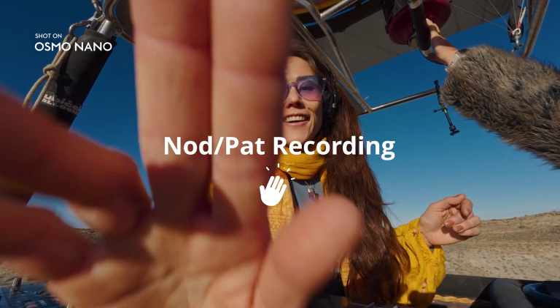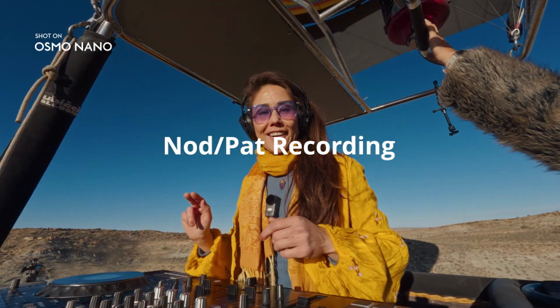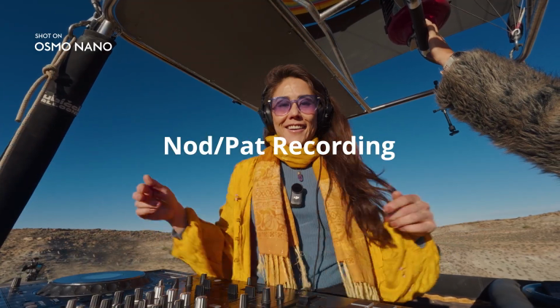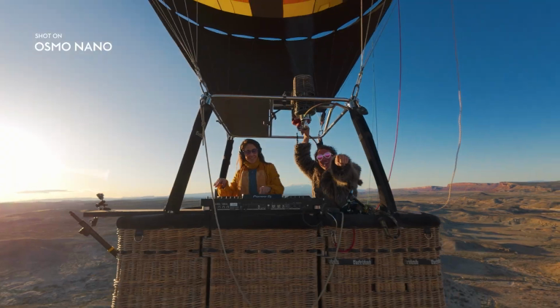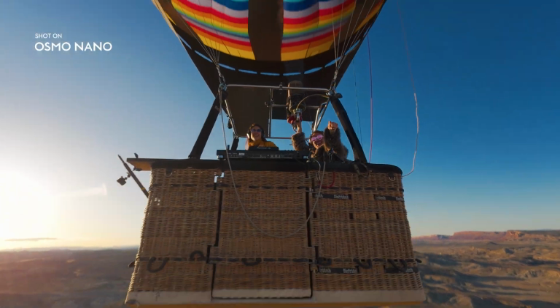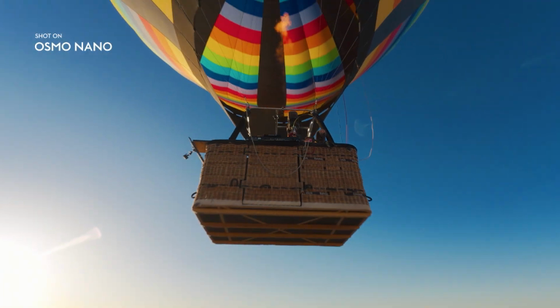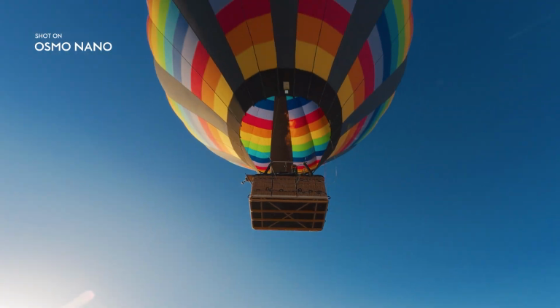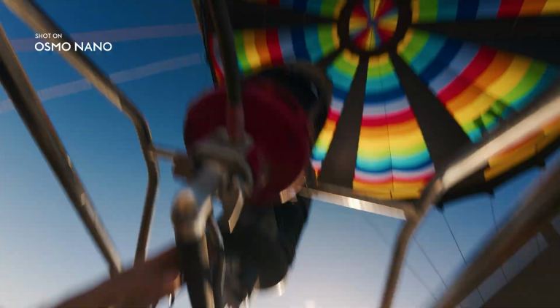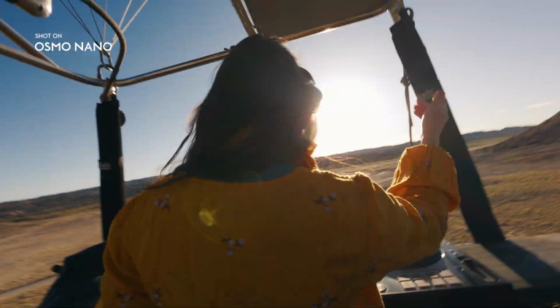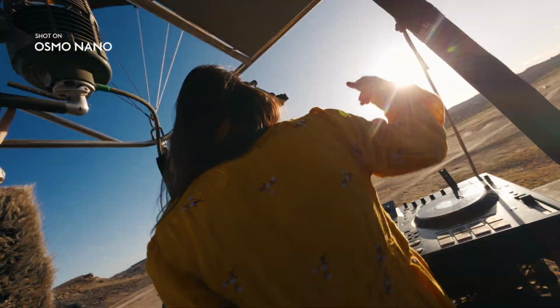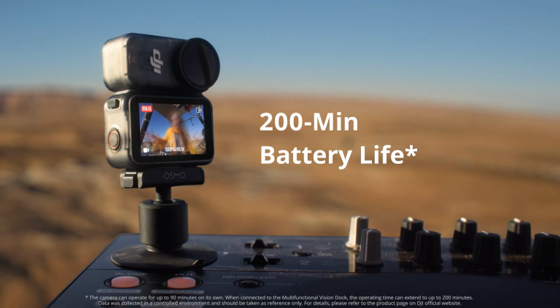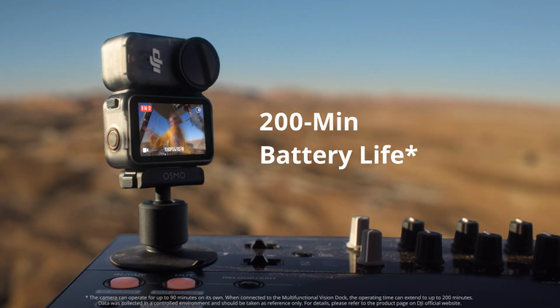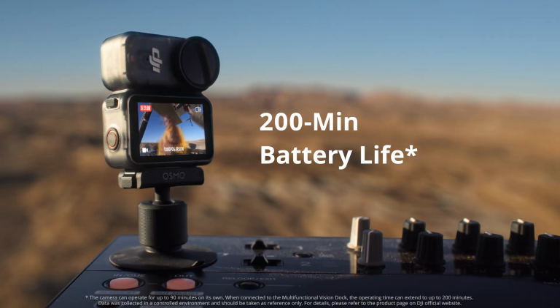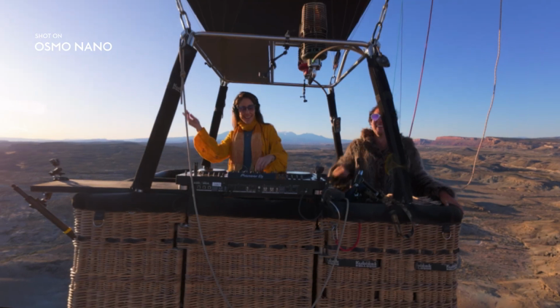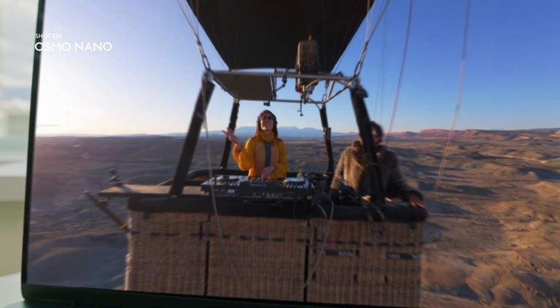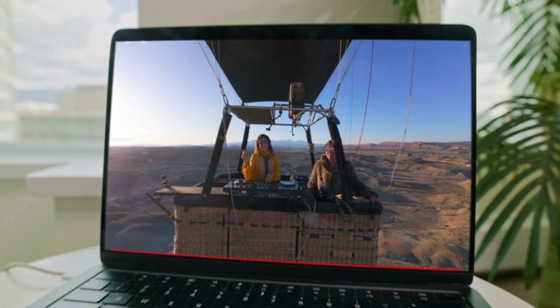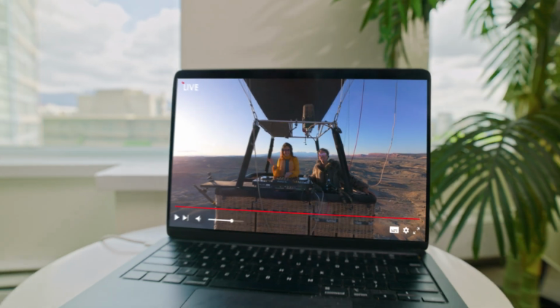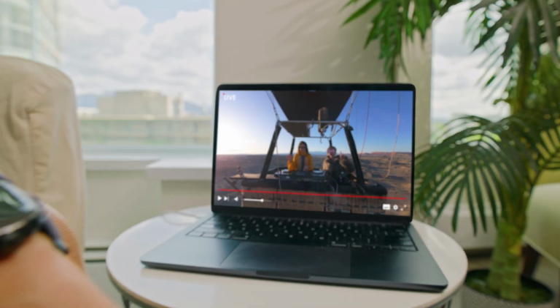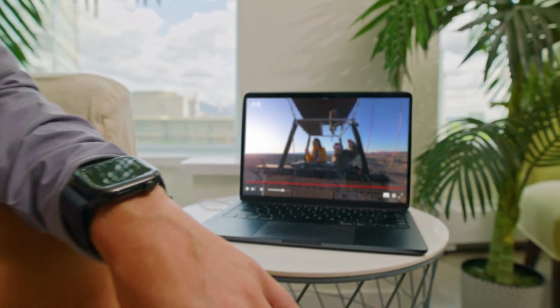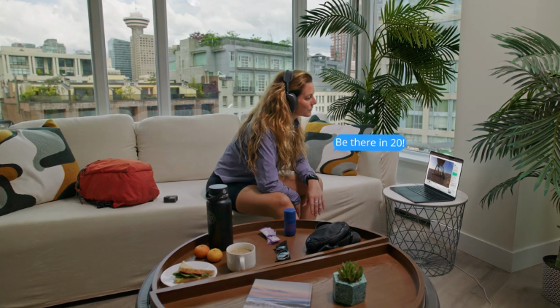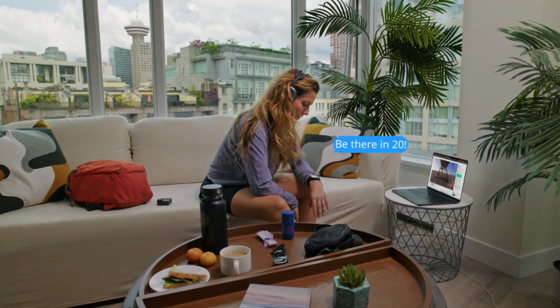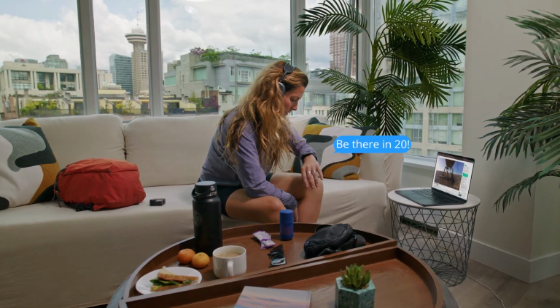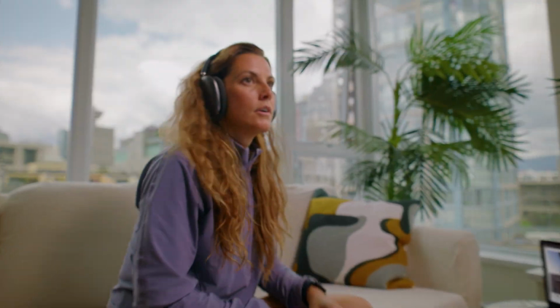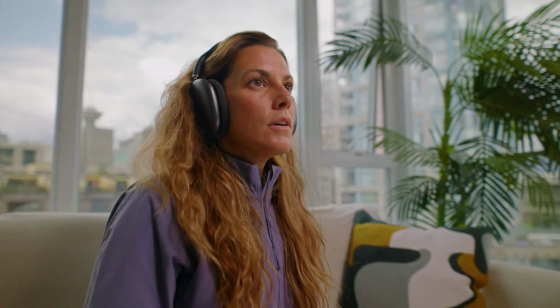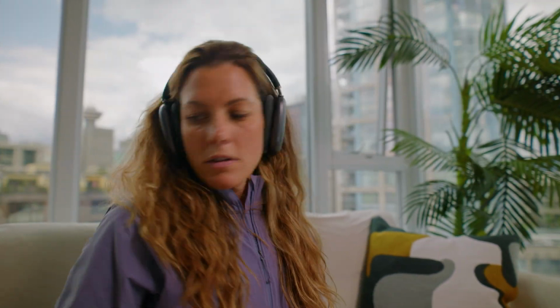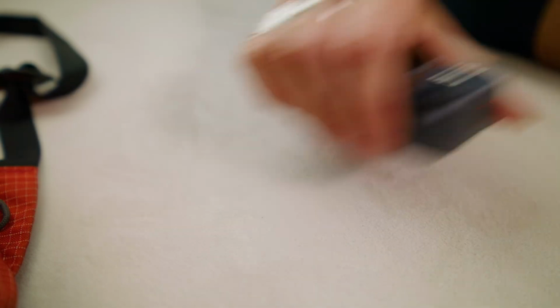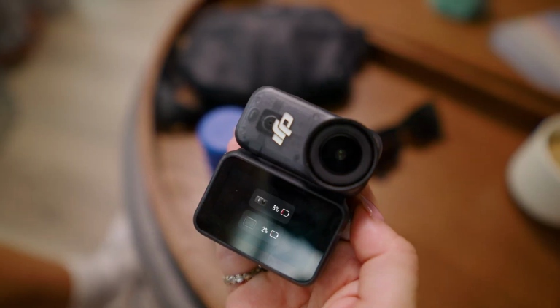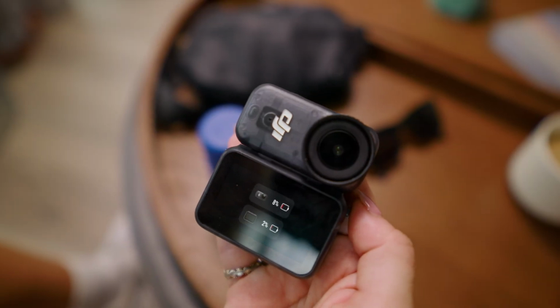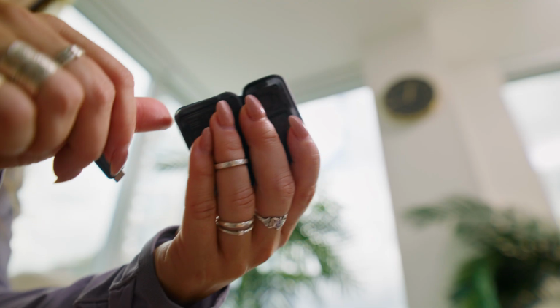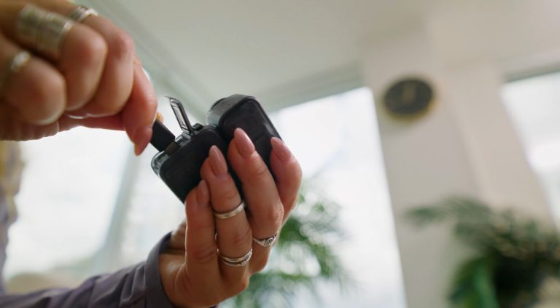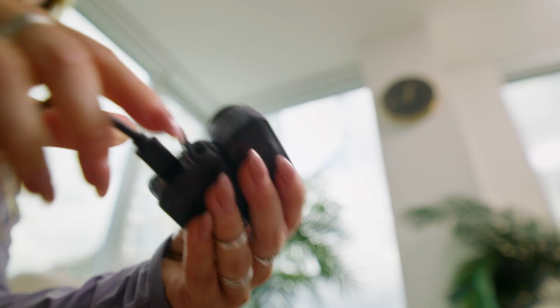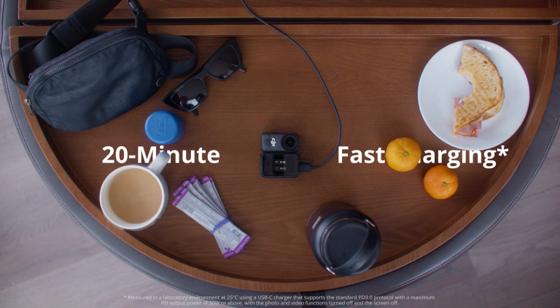Simply tap to start auto-recording with Osmo Nano. Enjoy up to 200 minutes of uninterrupted shooting on one charge. Running short on time? Get 80% charged in just 20 minutes.